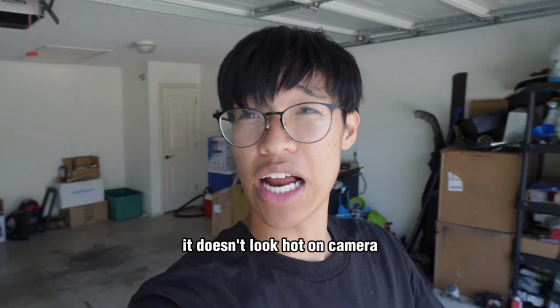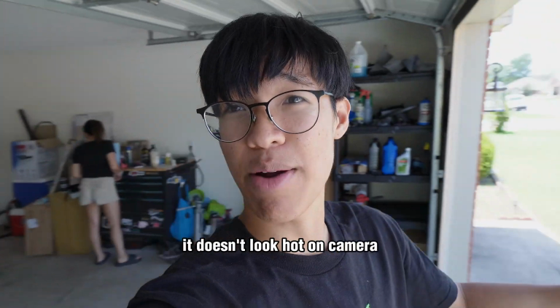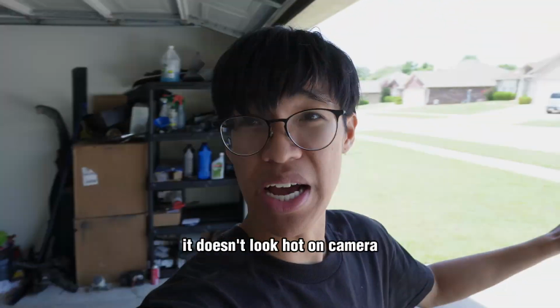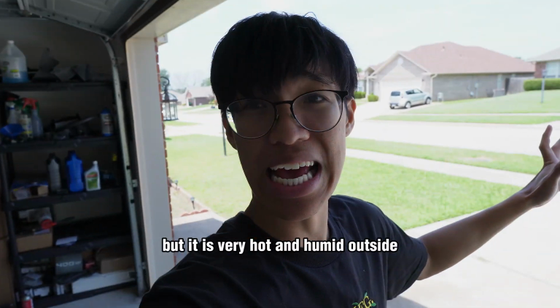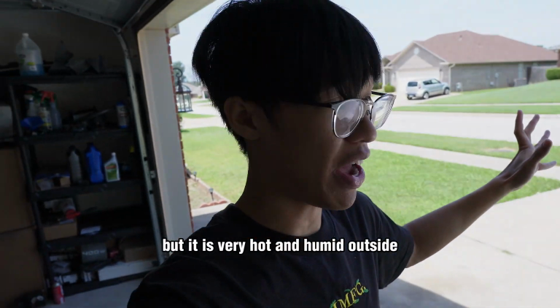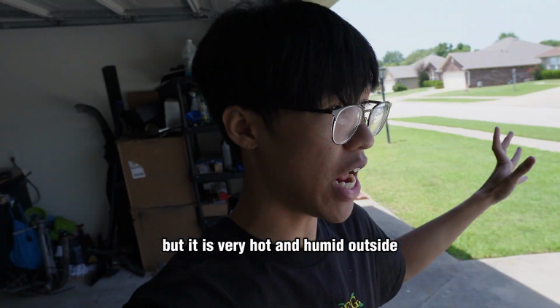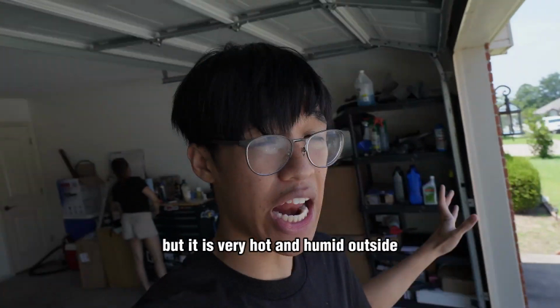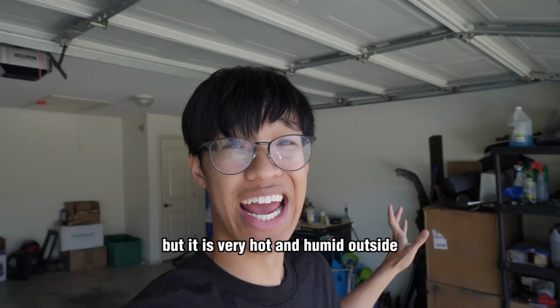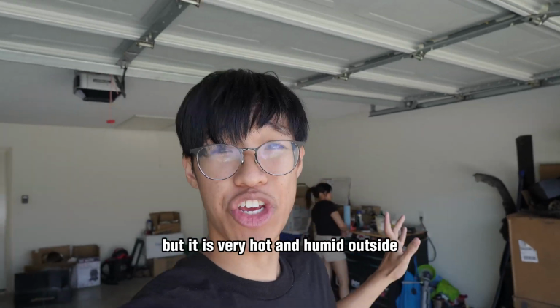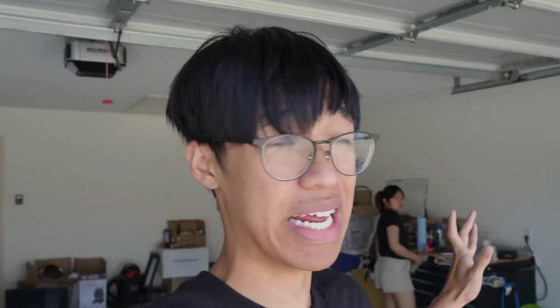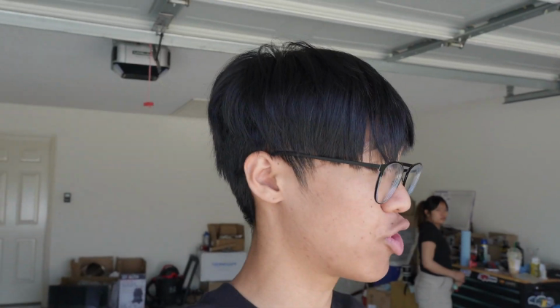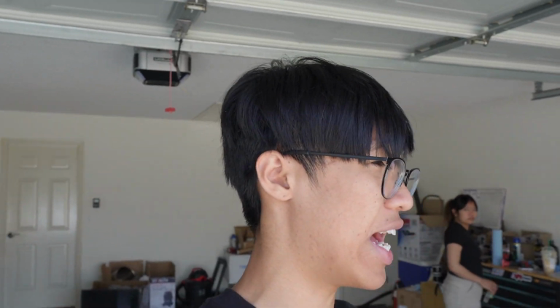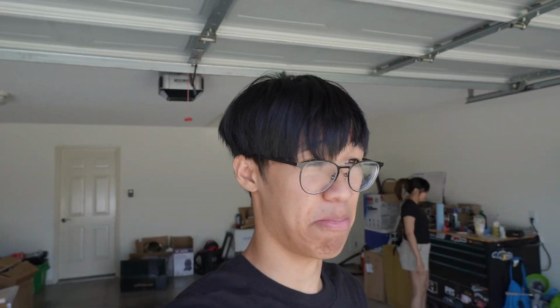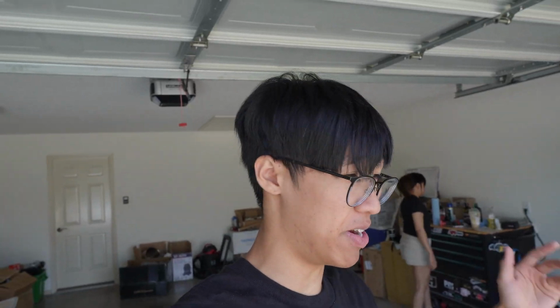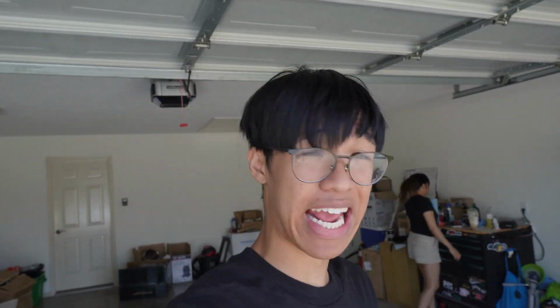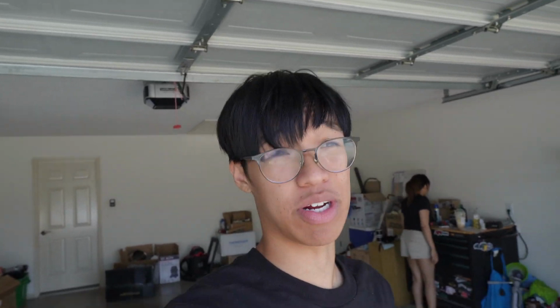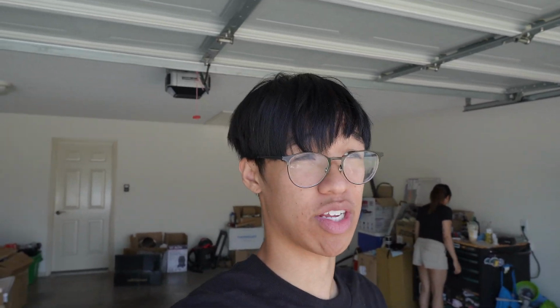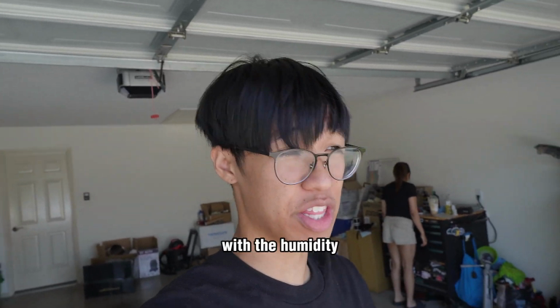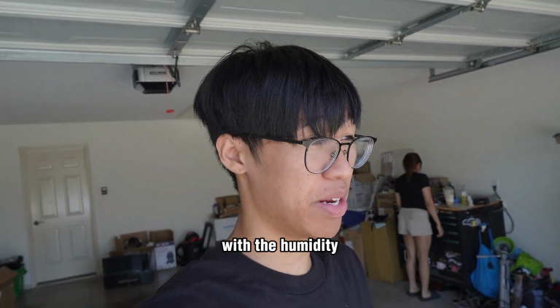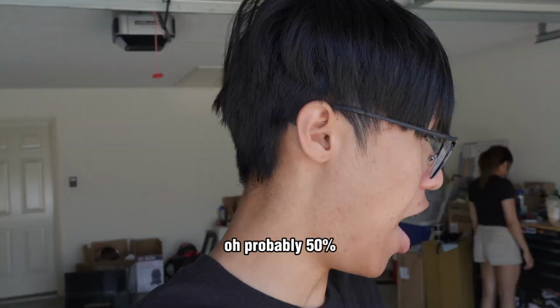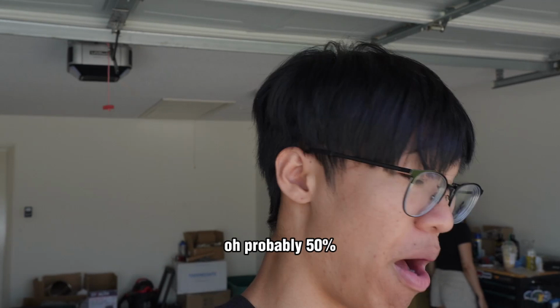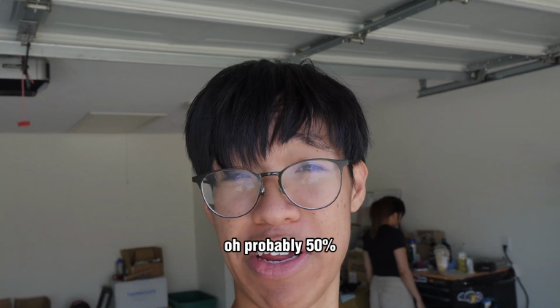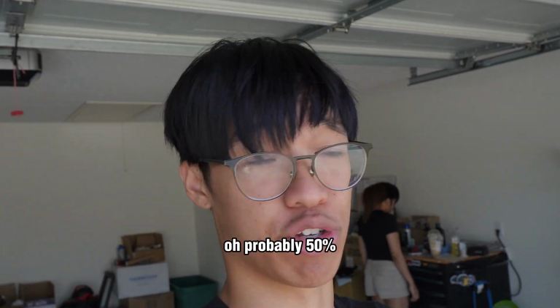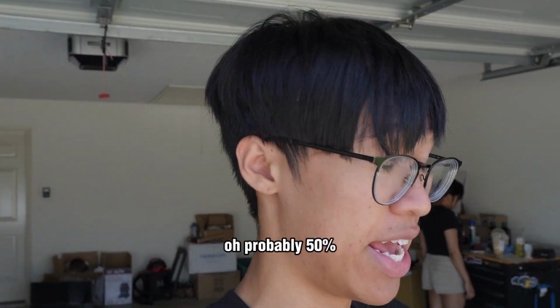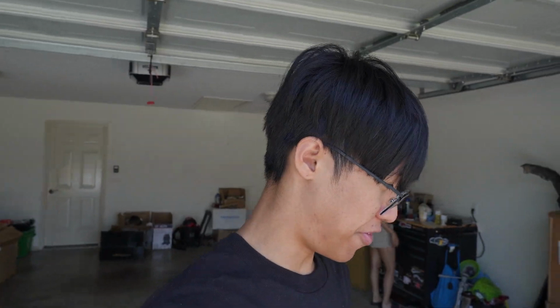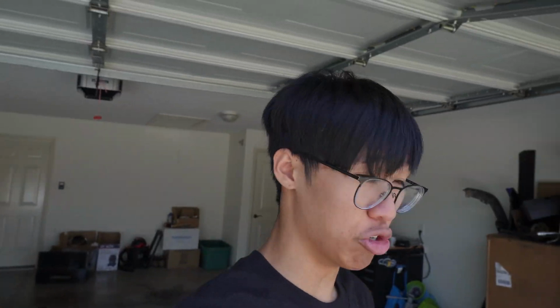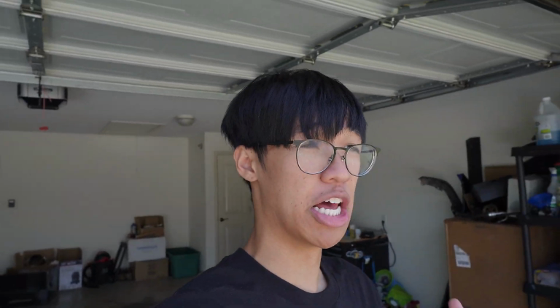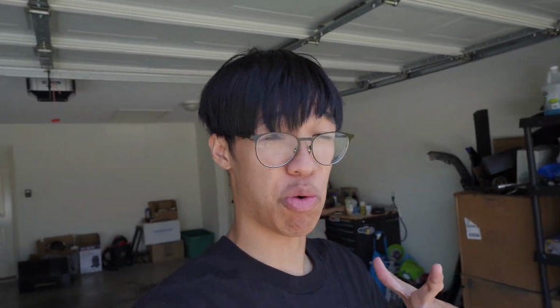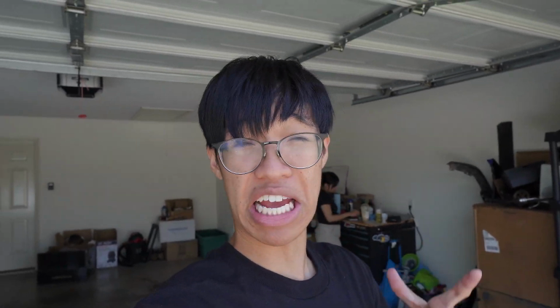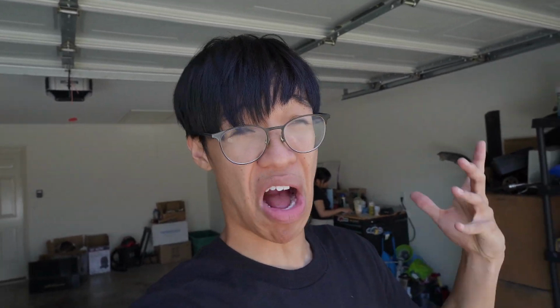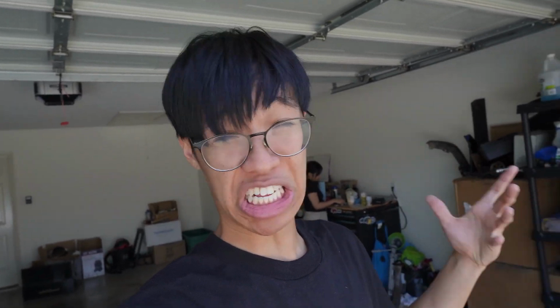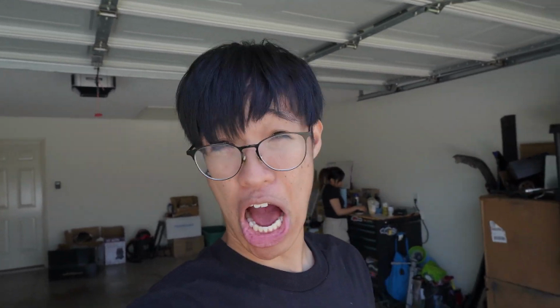It doesn't look great on camera, but it is very hot and humid outside — about 98 degrees with humidity around 50 percent. It feels like you're walking out of a hot sauna.